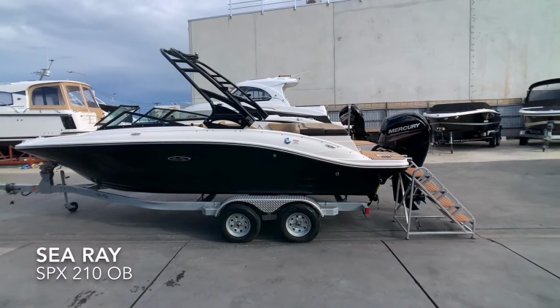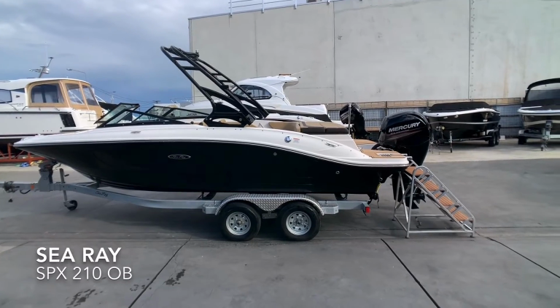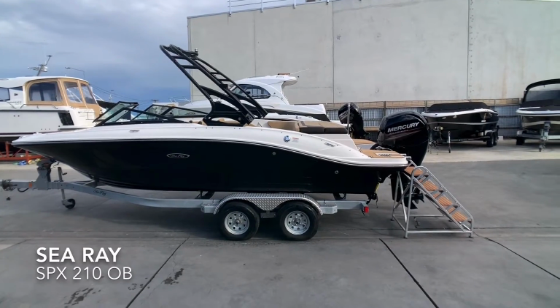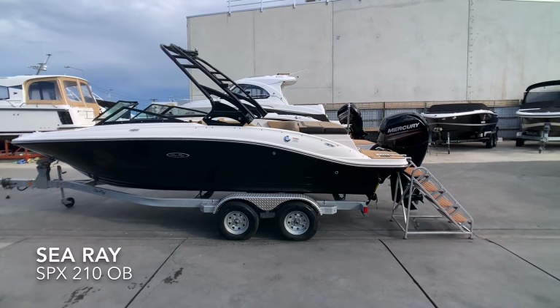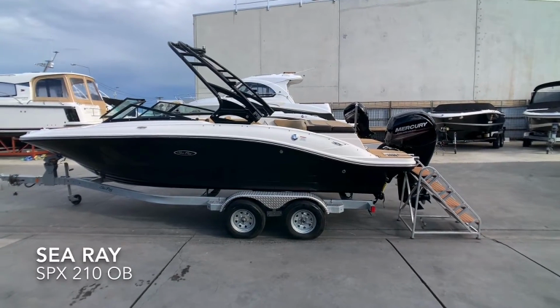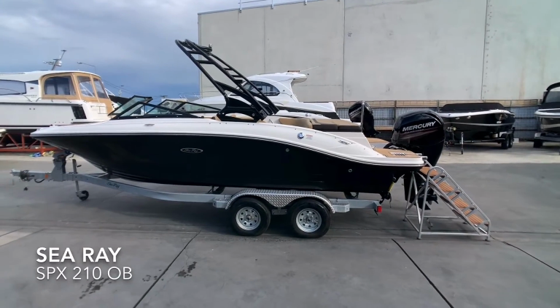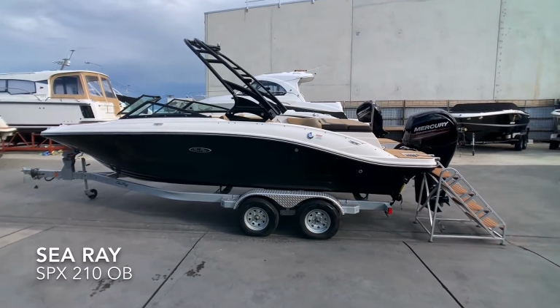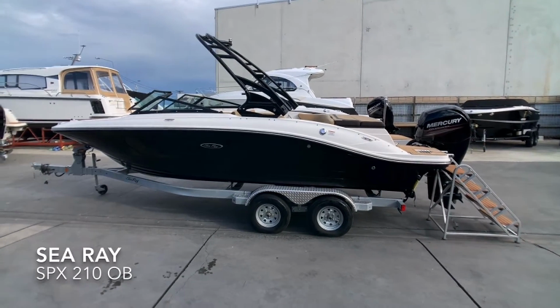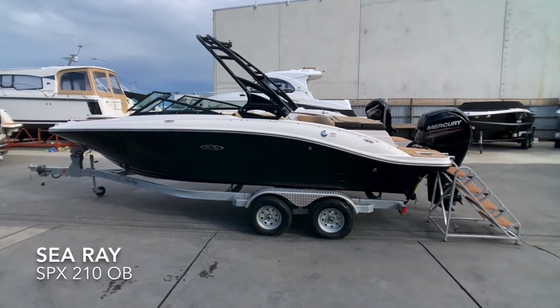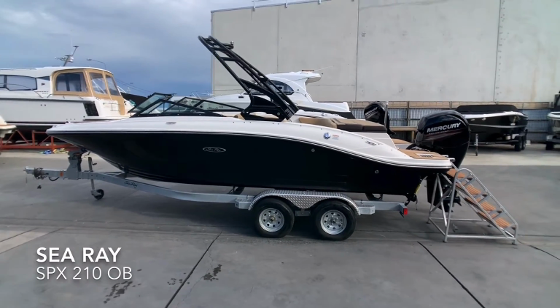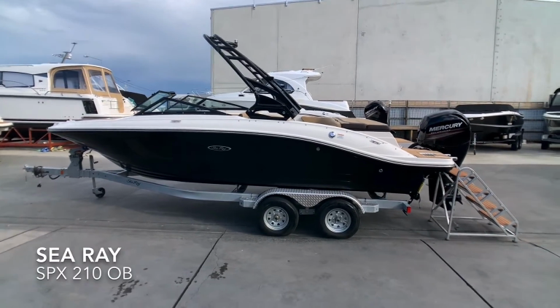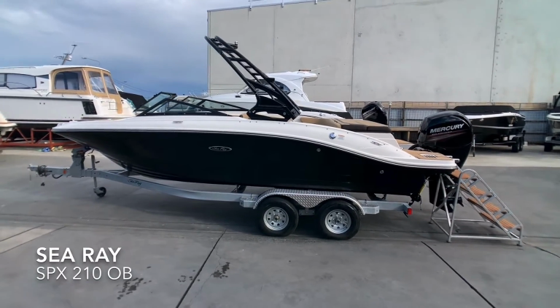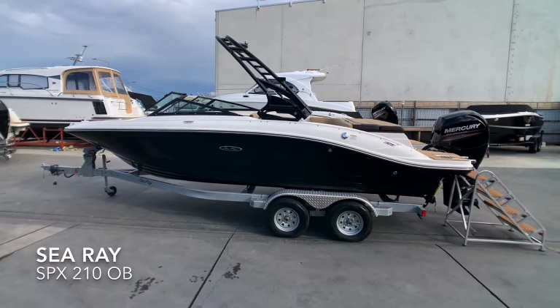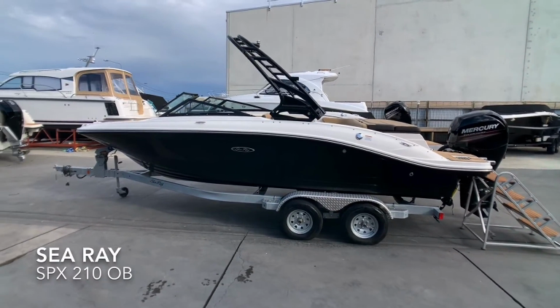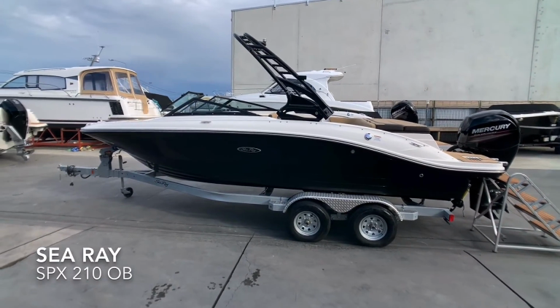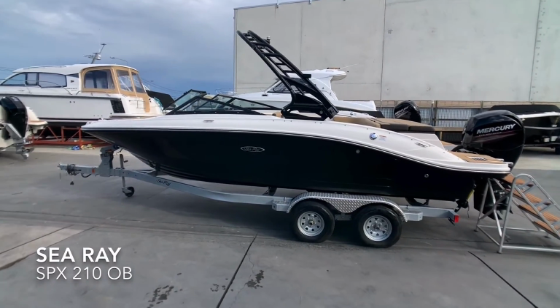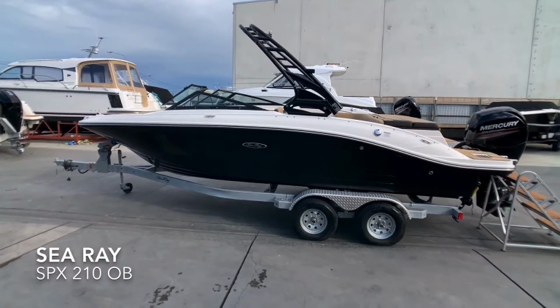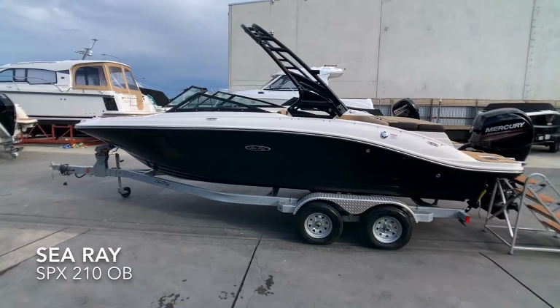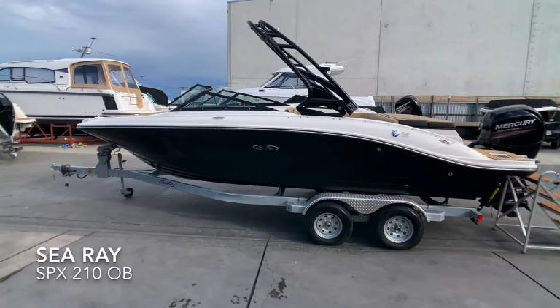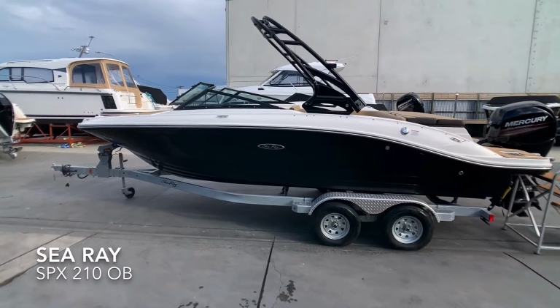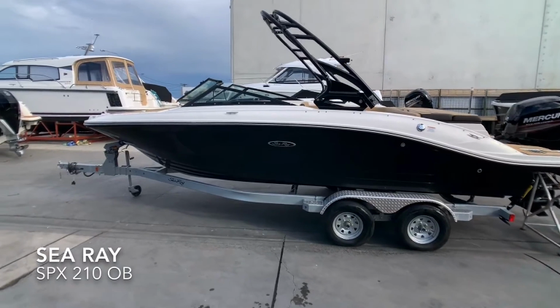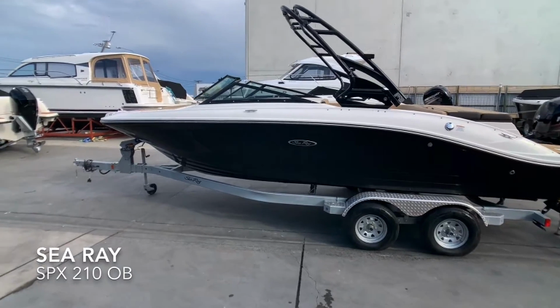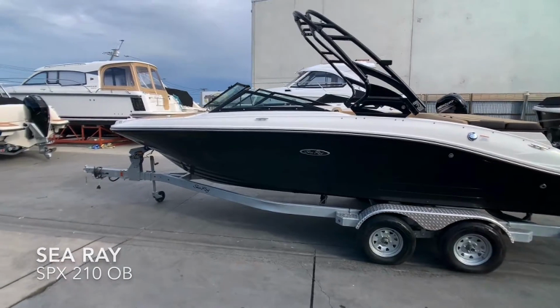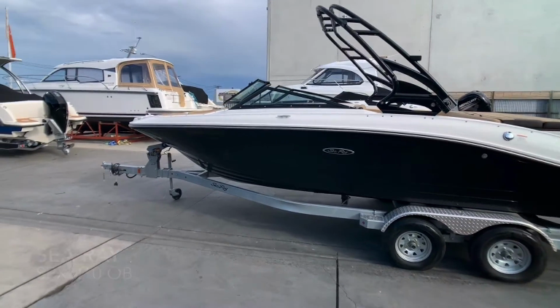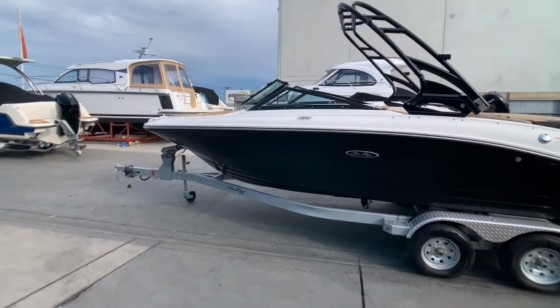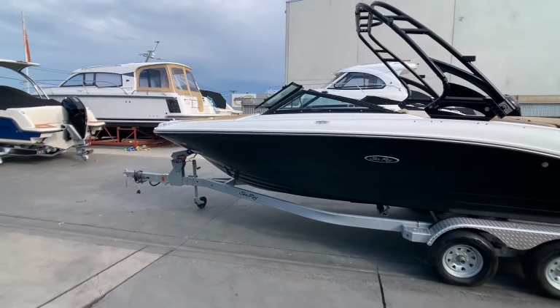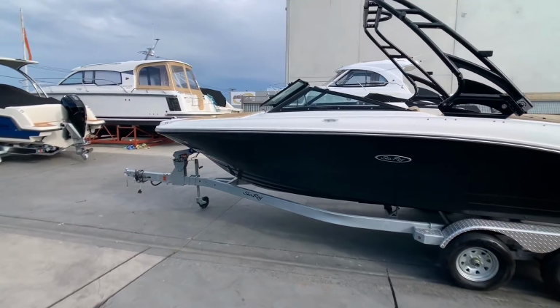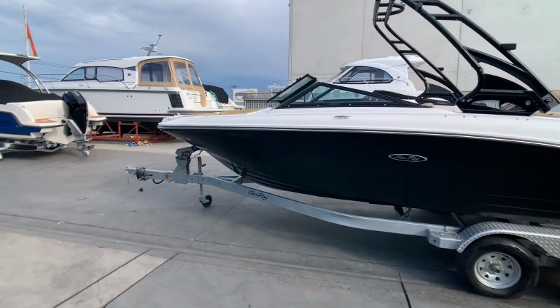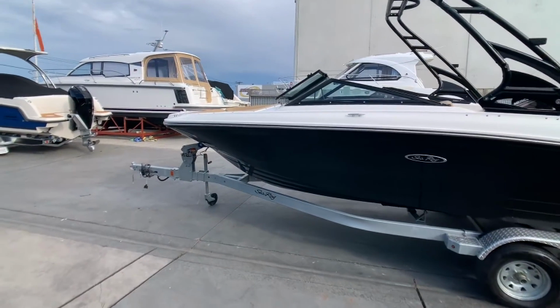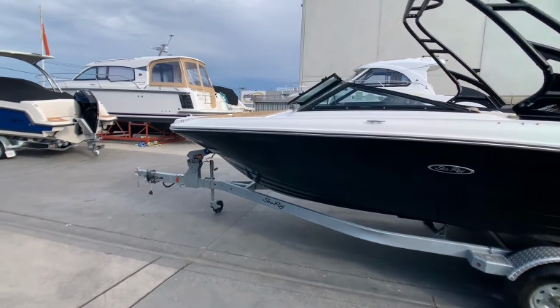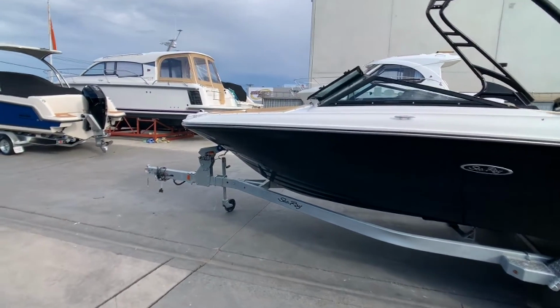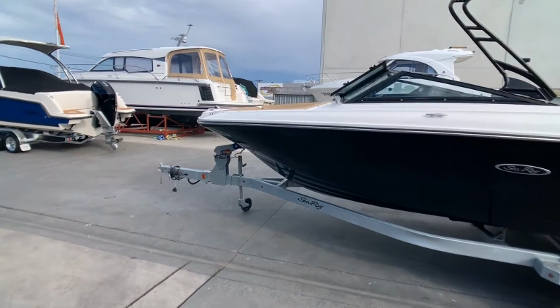Here we have a new Sea Ray 210 SPX outboard — a versatile boat for the family, water skiing, wakeboarding or even fishing.